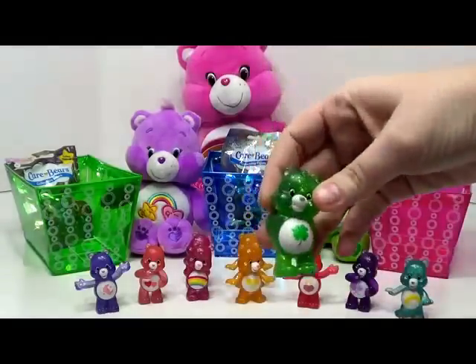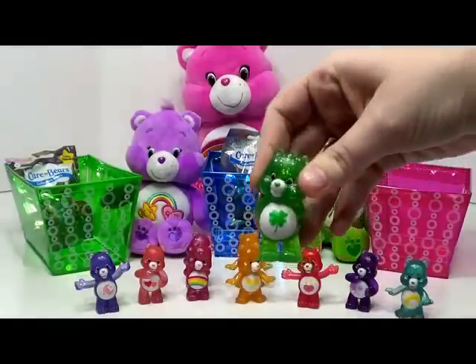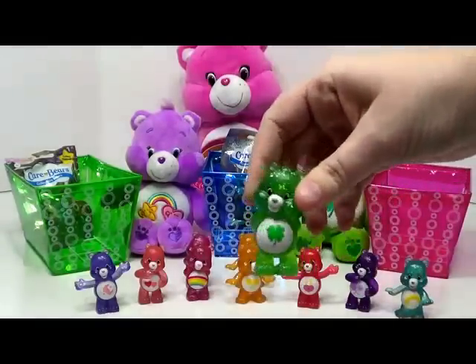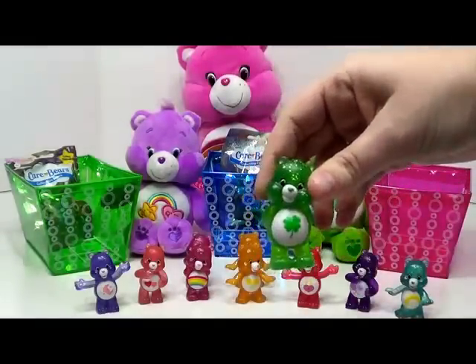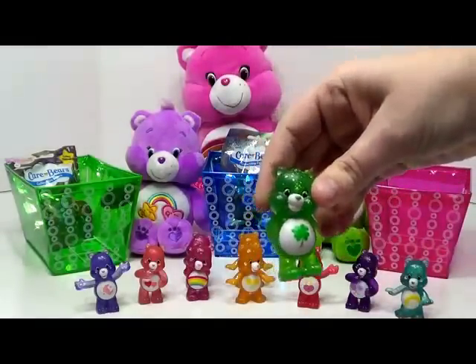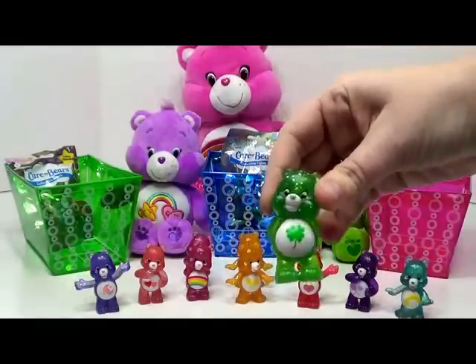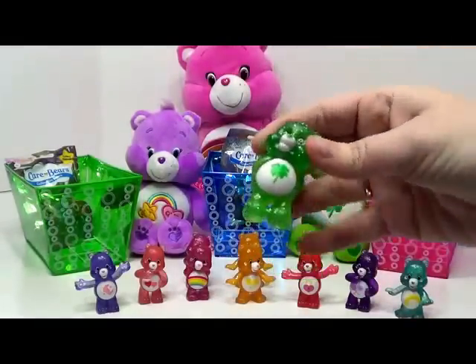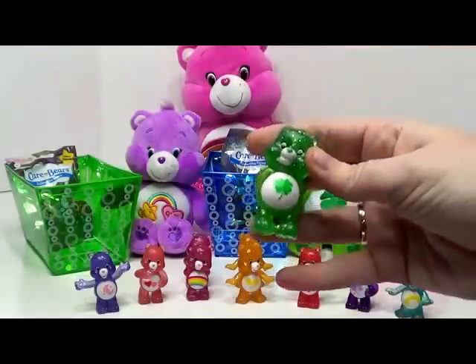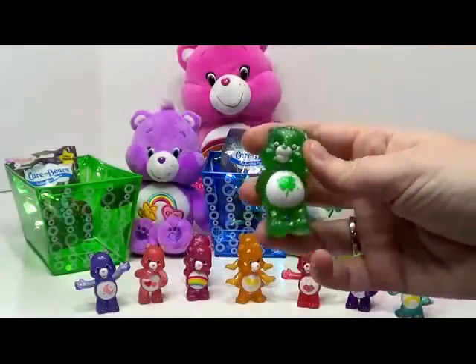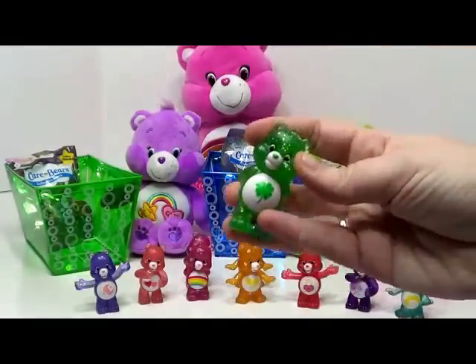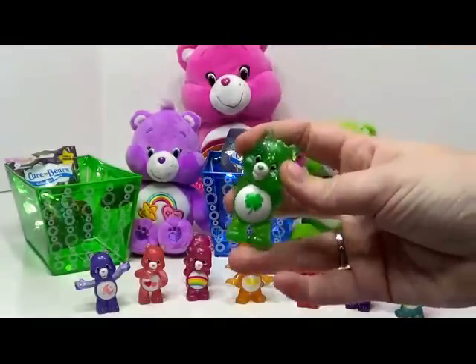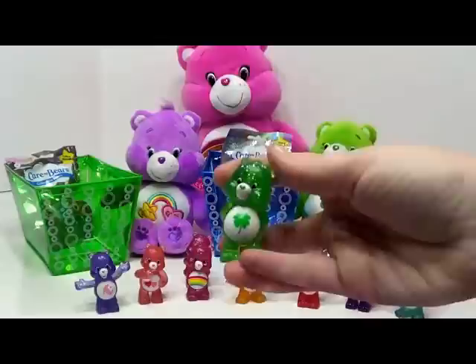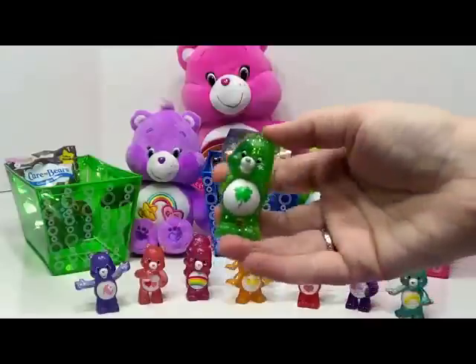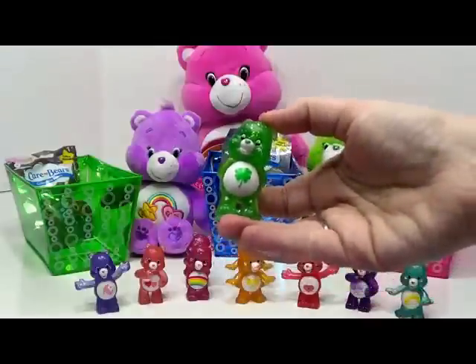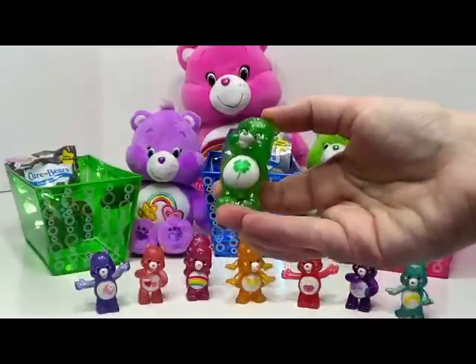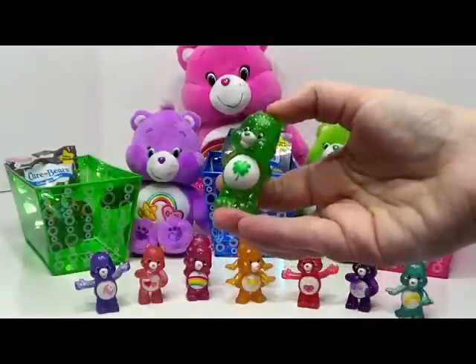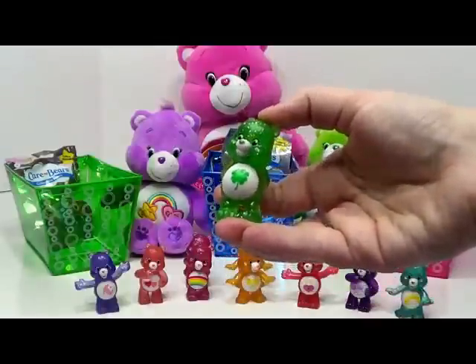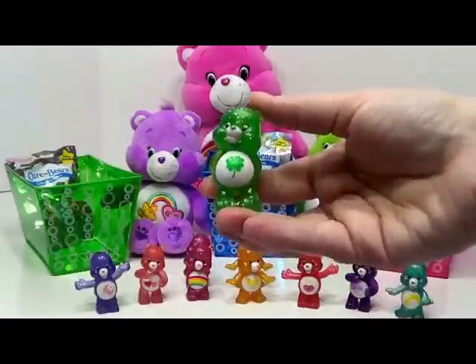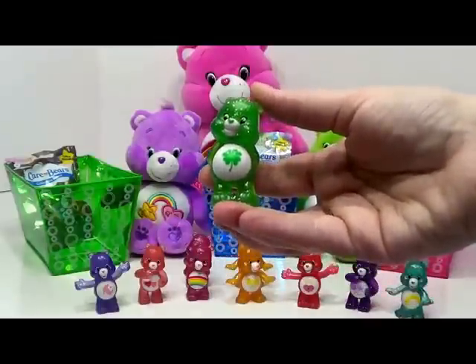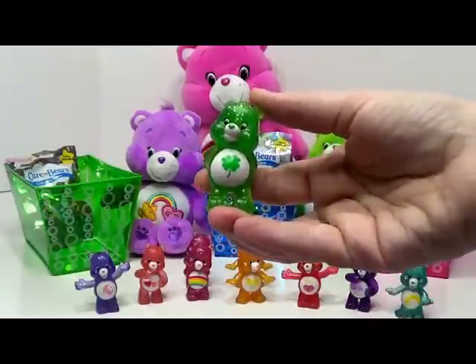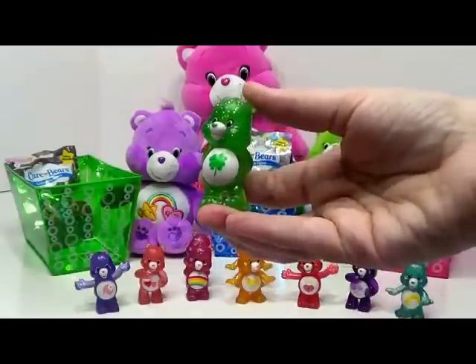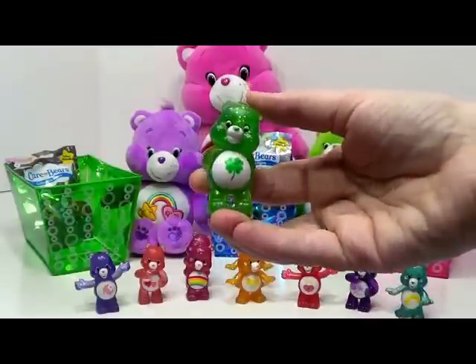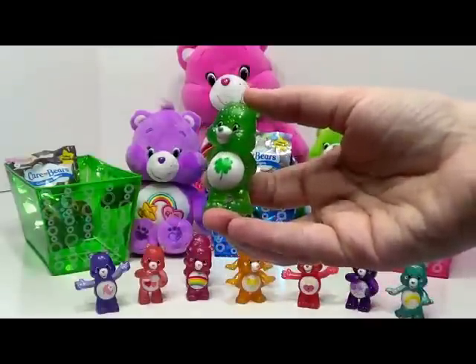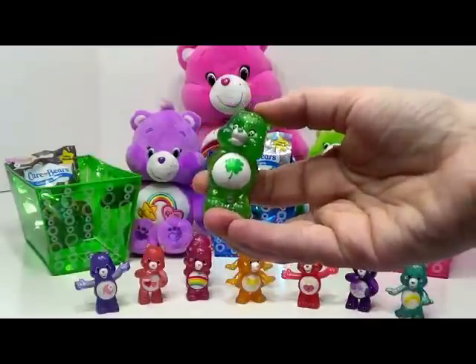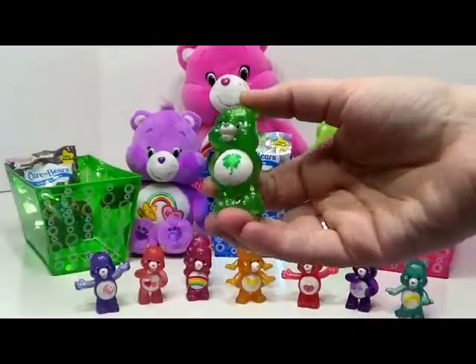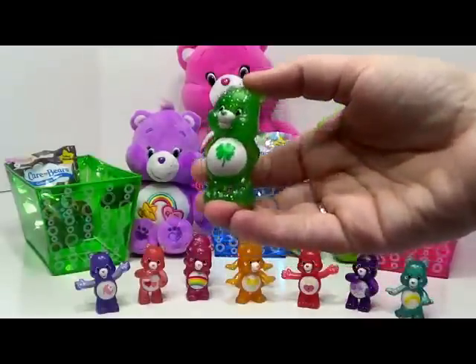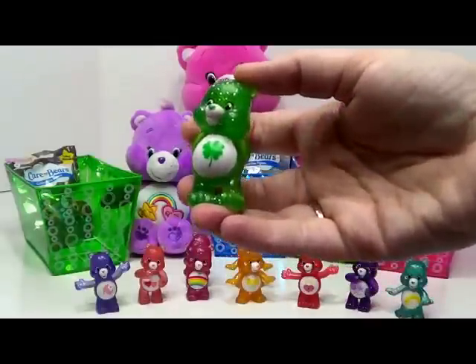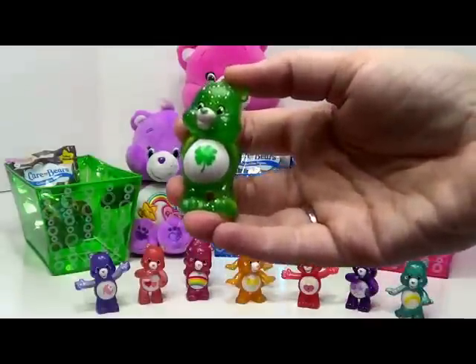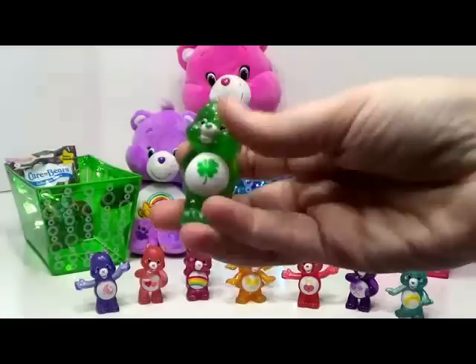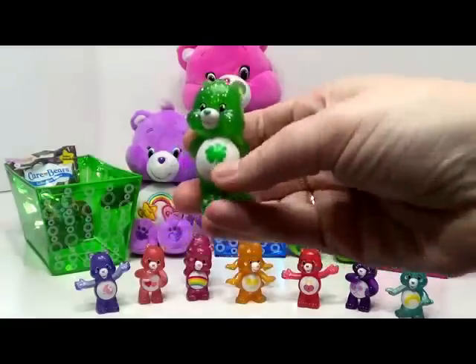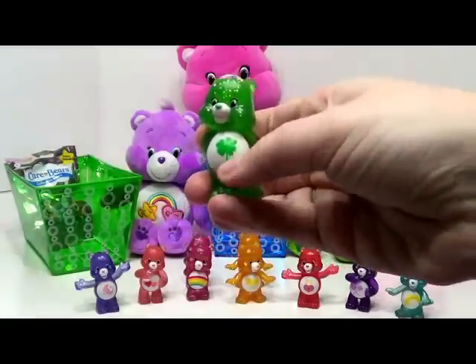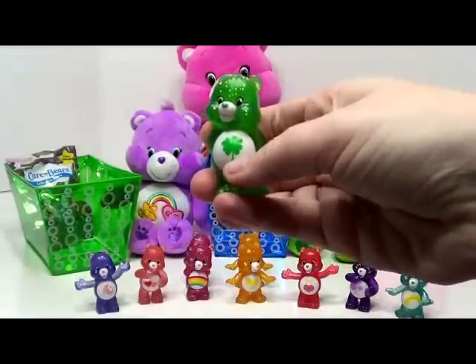This one is Good Luck Bear — or Luck Bear, rather. It's a pretty green color. It has a four-leaf clover on his tummy, and it looks like the clovers are made of little hearts.